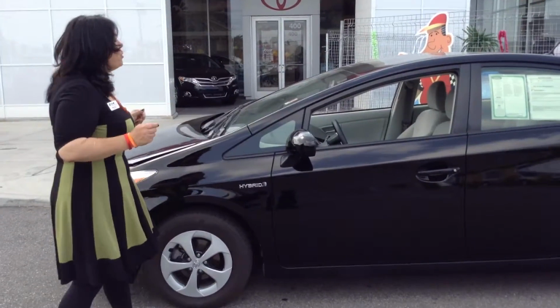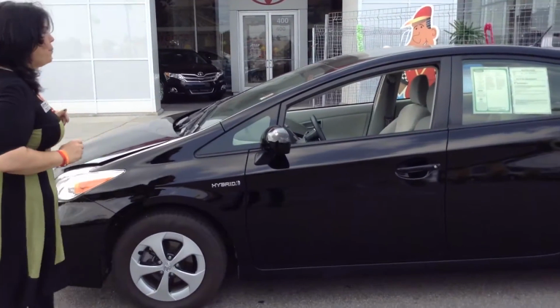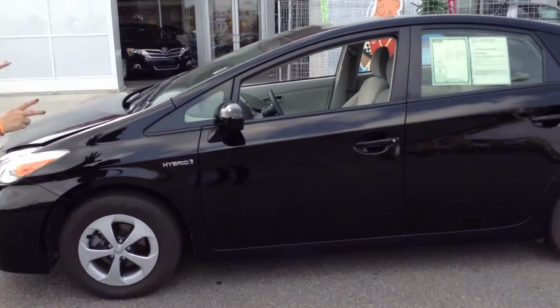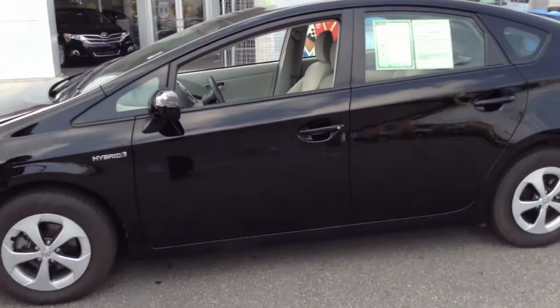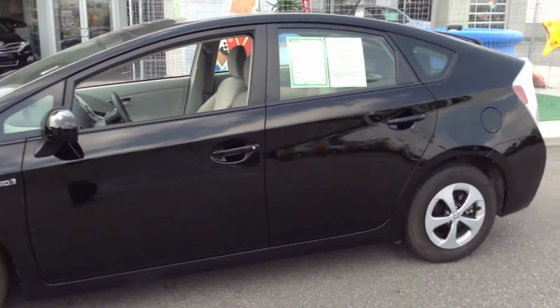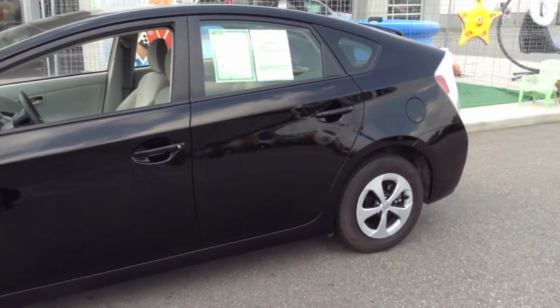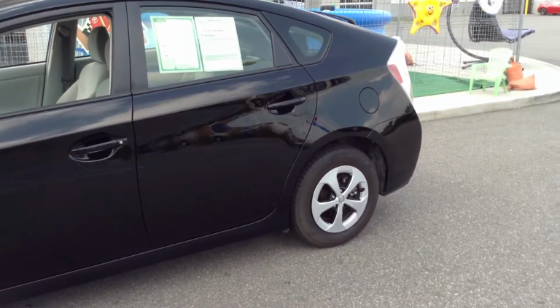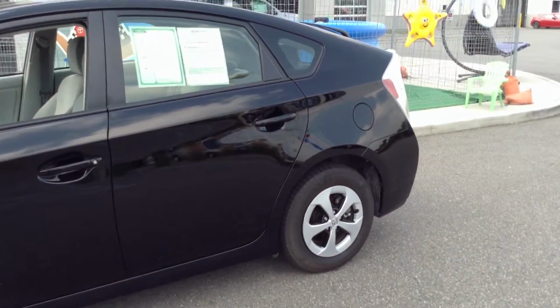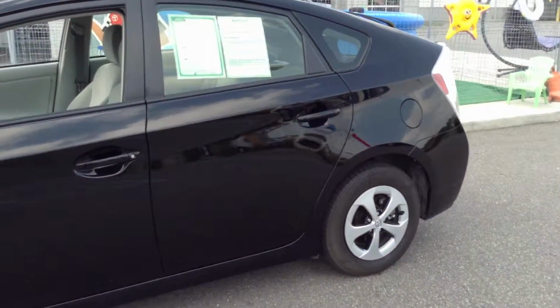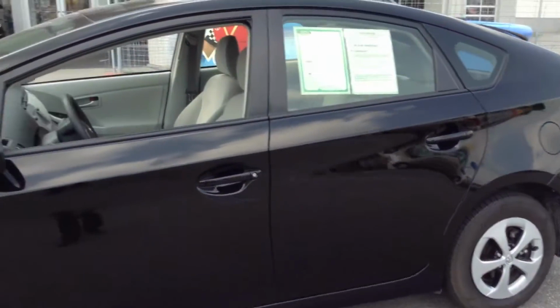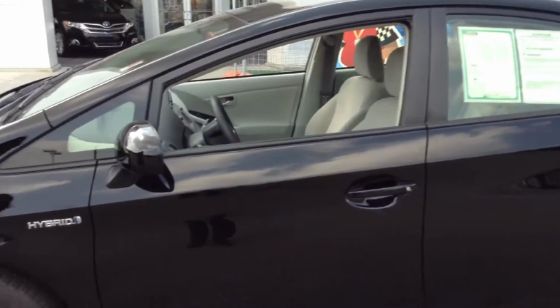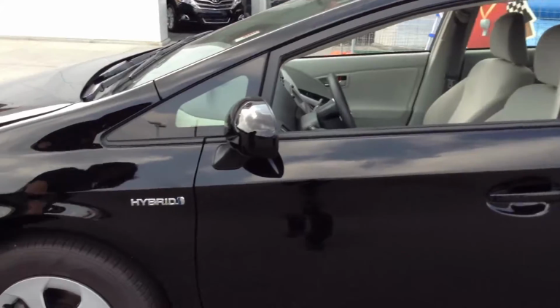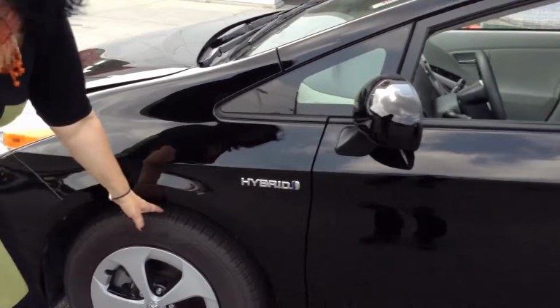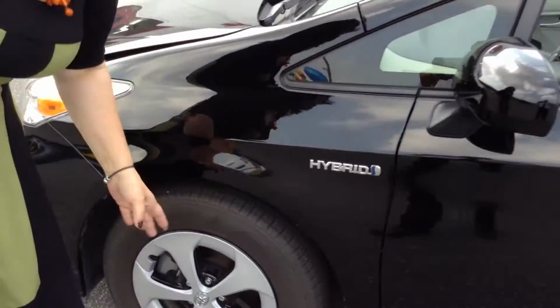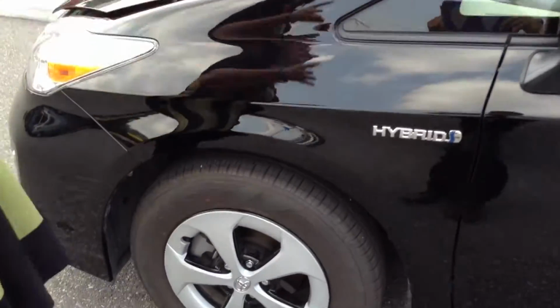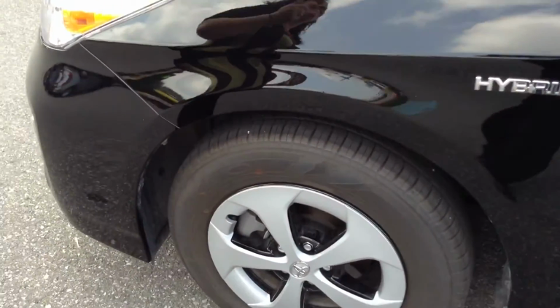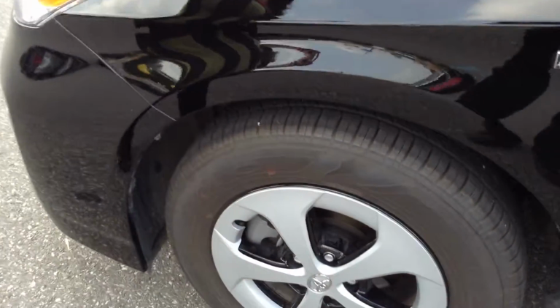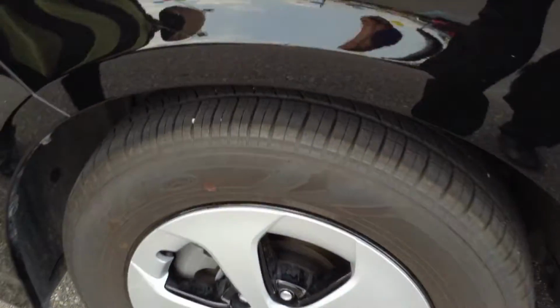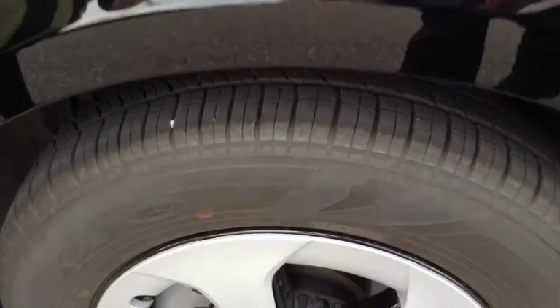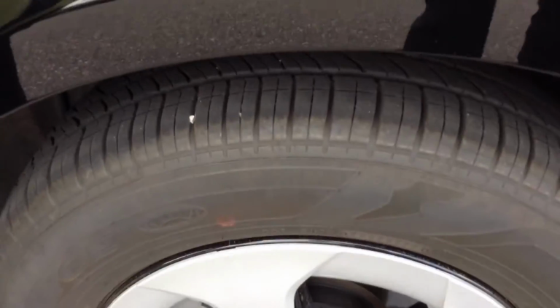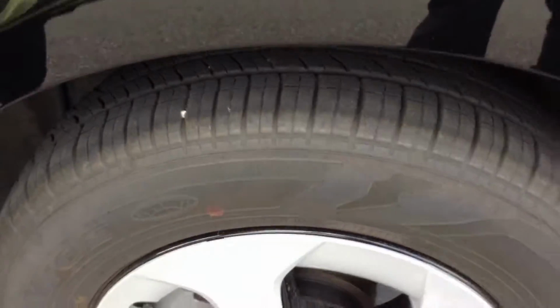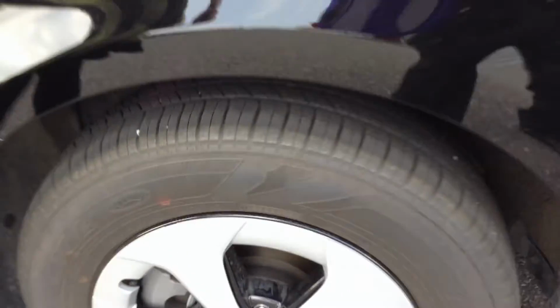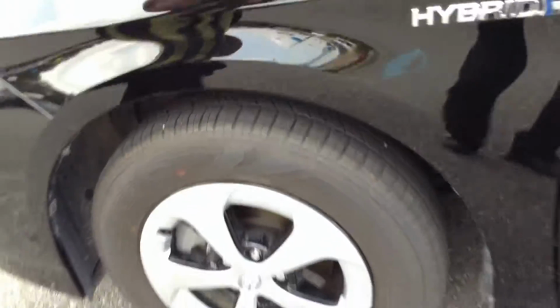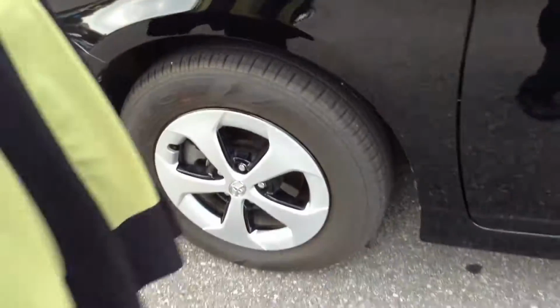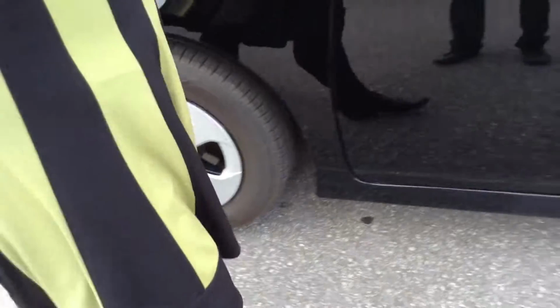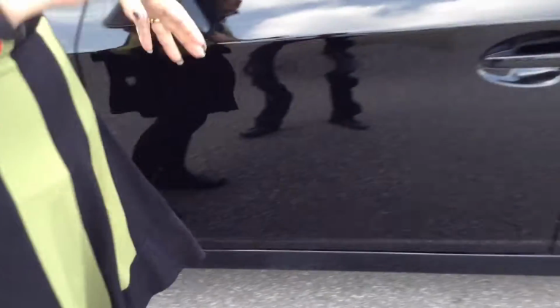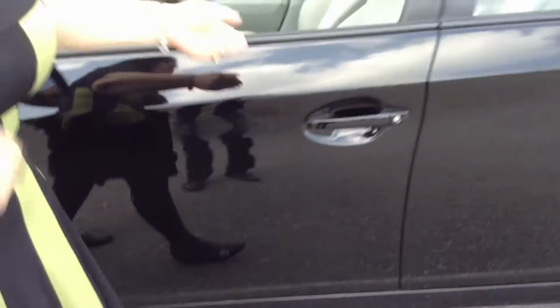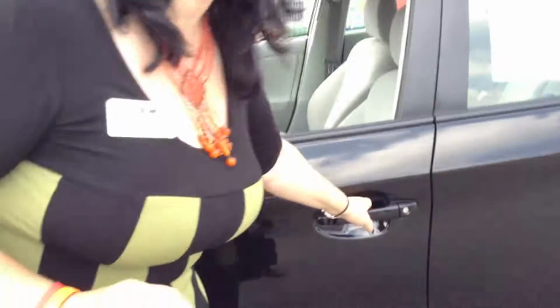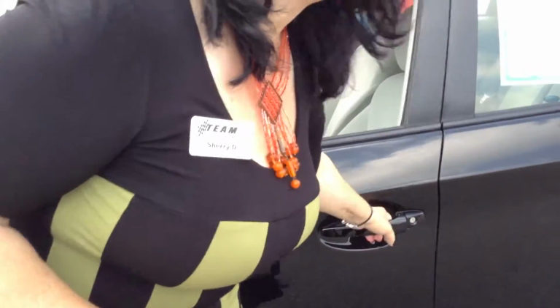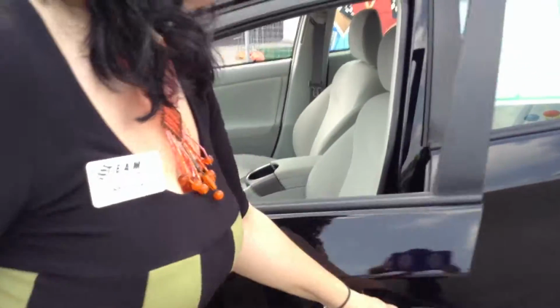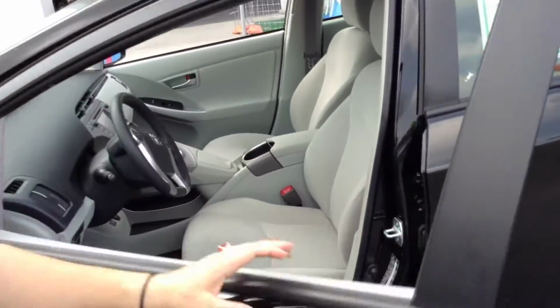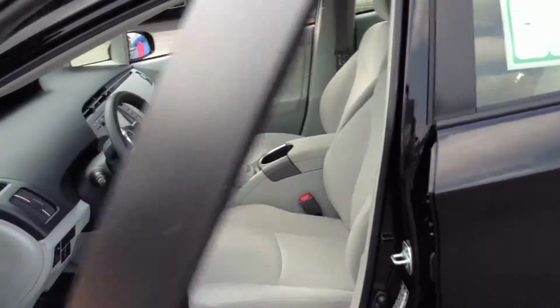Pretty impressive. The exterior, 9 out of 10. Very, very nice. Tire tread life left at 98% at least. Very clean inside and out, and it is a Prius so you're going to get great mileage.